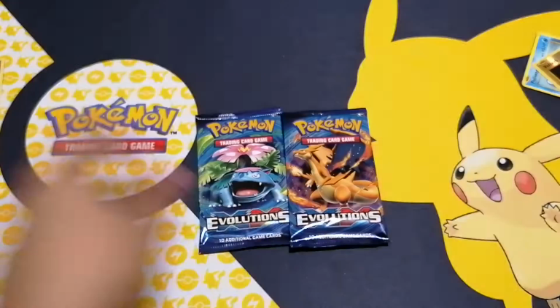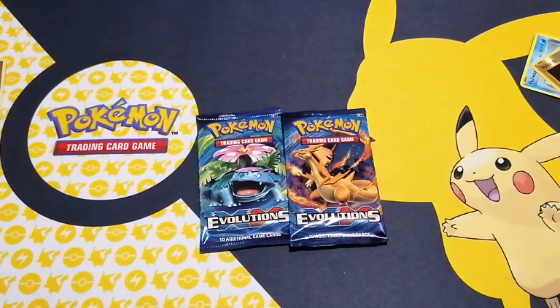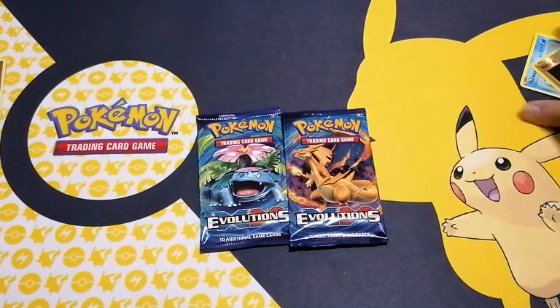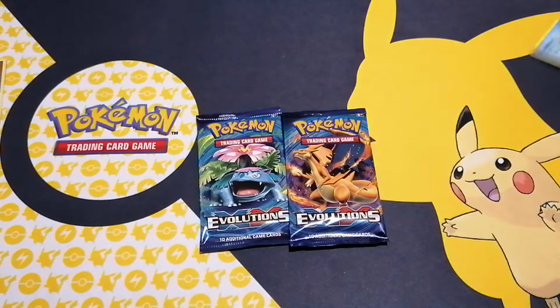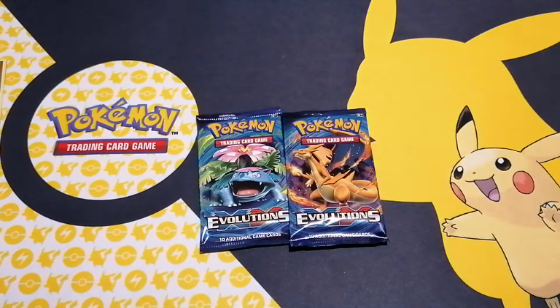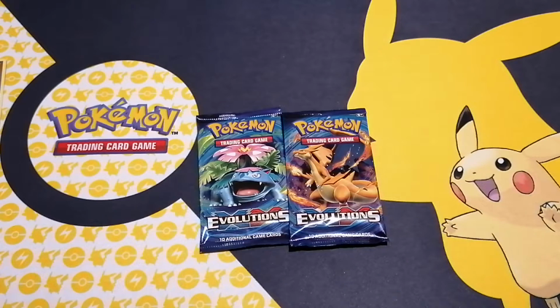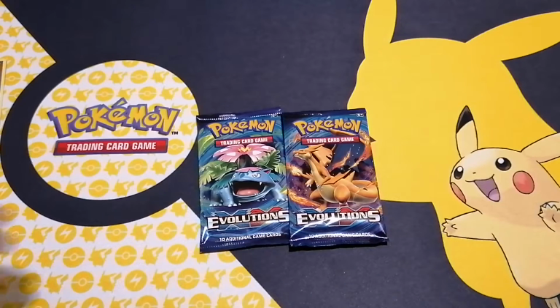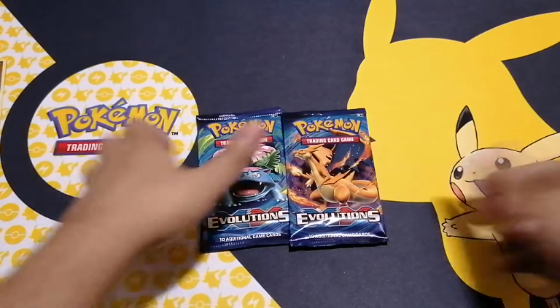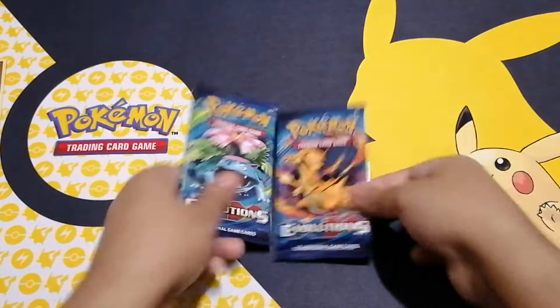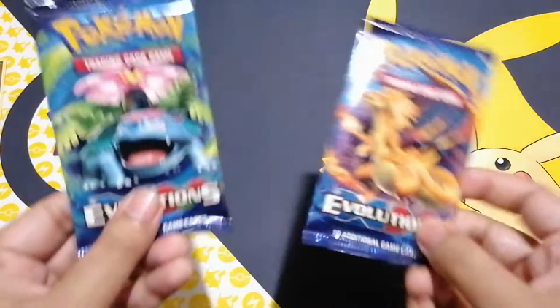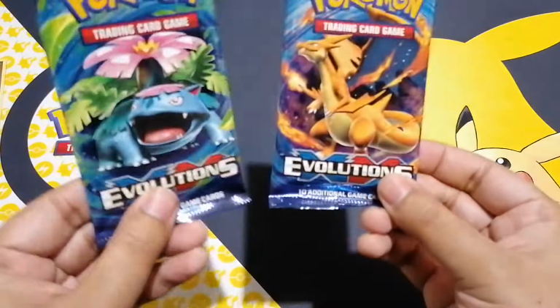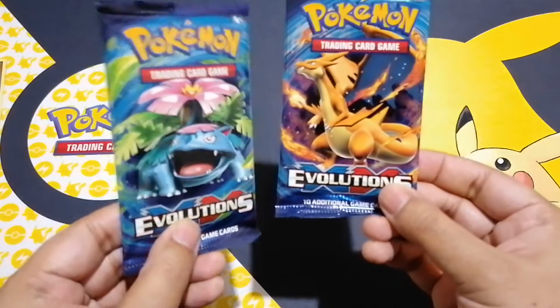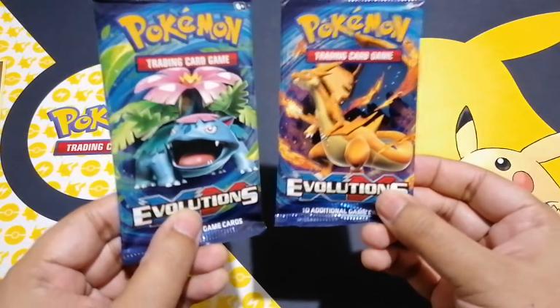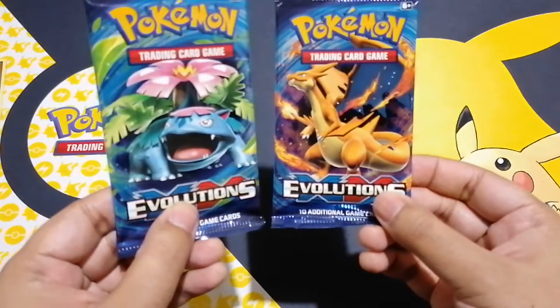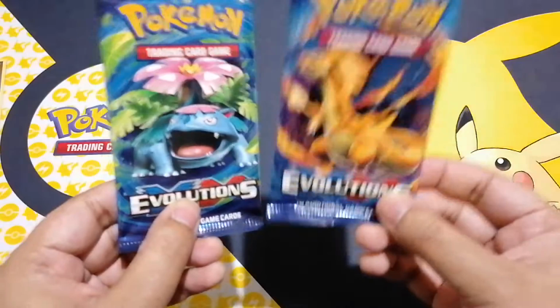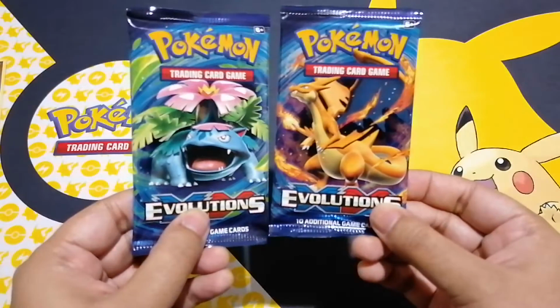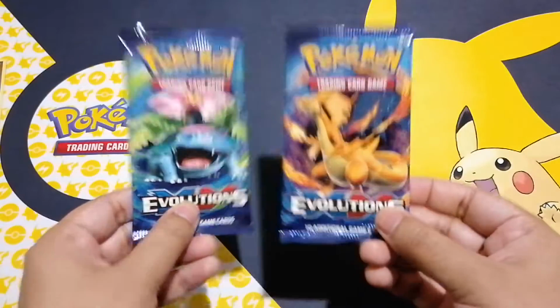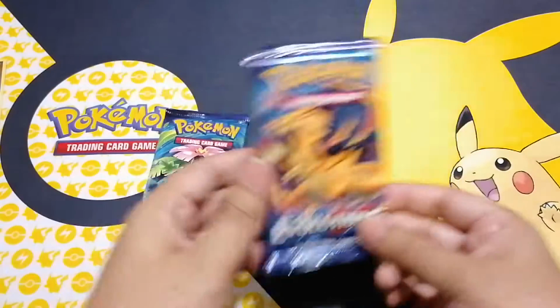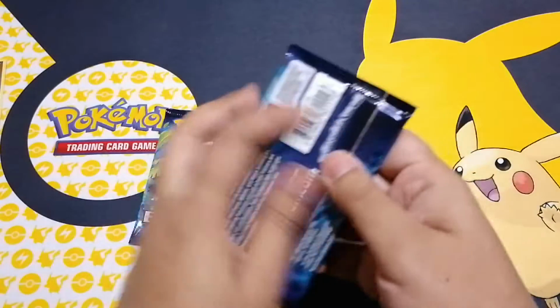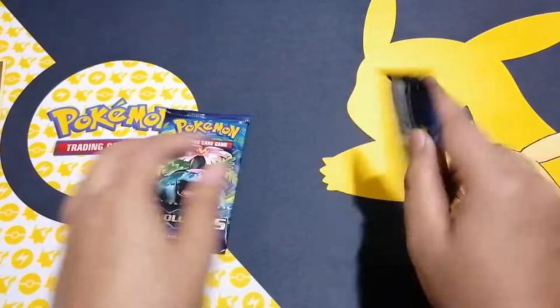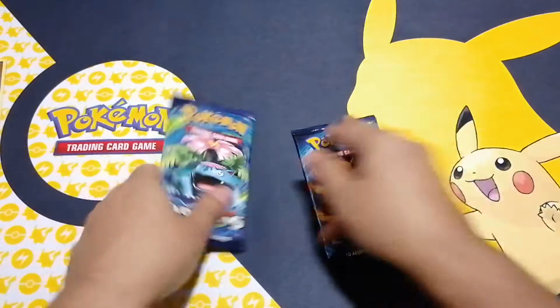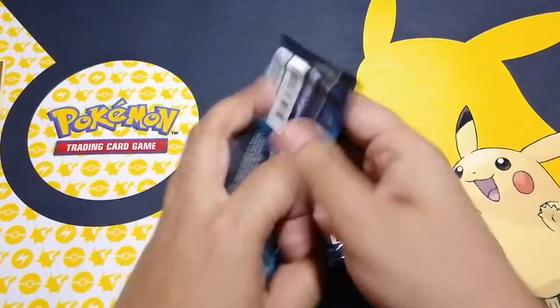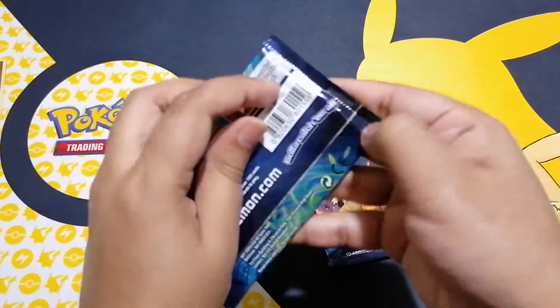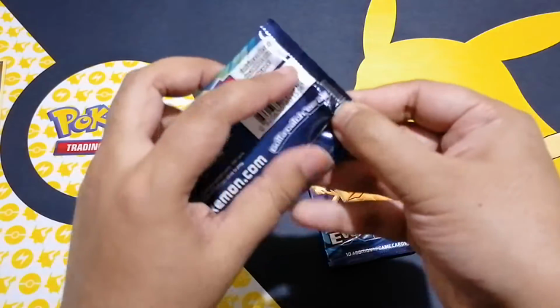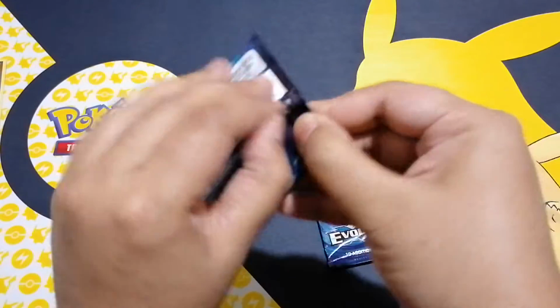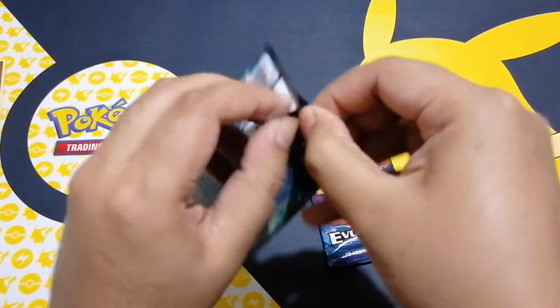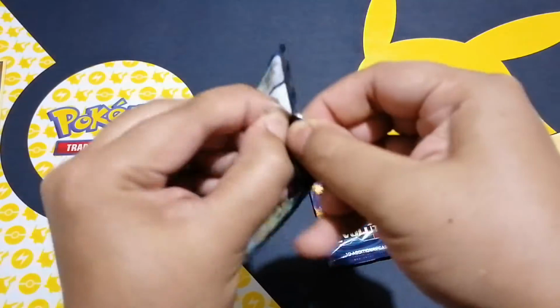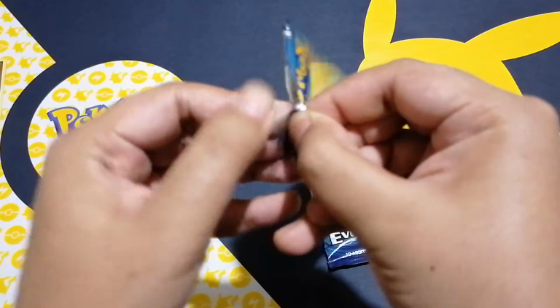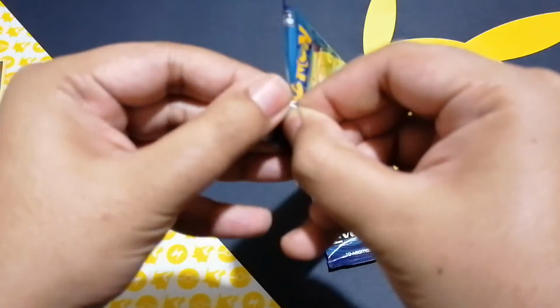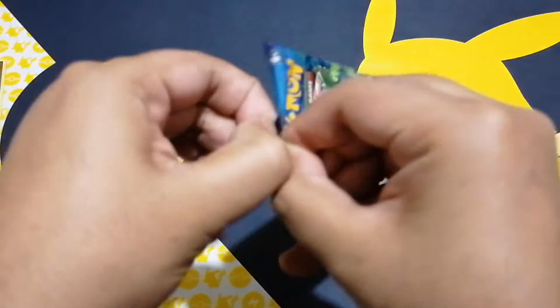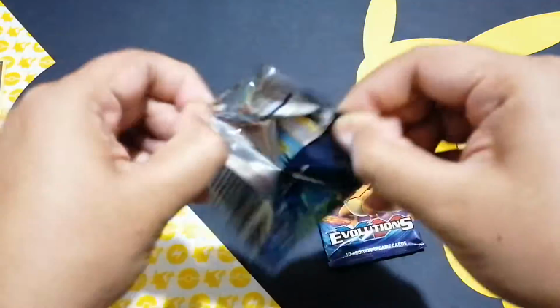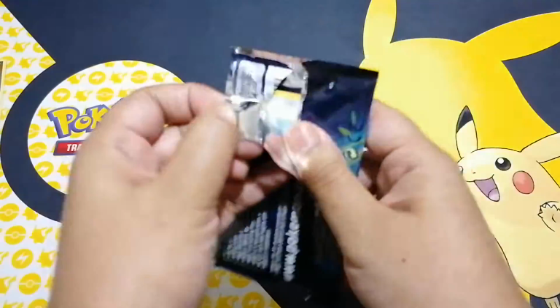Two more packs left, guys. Let's open these two packs and that's Evolutions done. You've got a Venusaur and a Charizard pack. I'm going to open the Charizard one last. Let's open this one and see what we get.